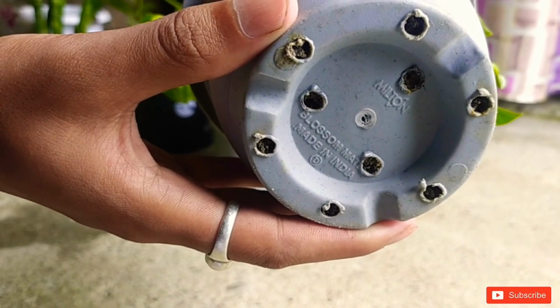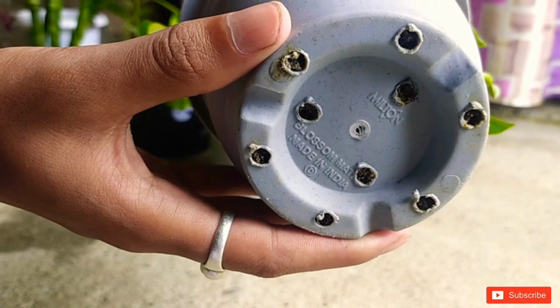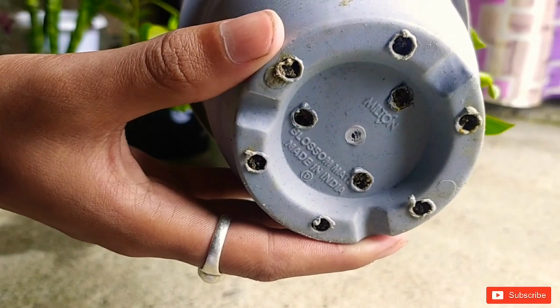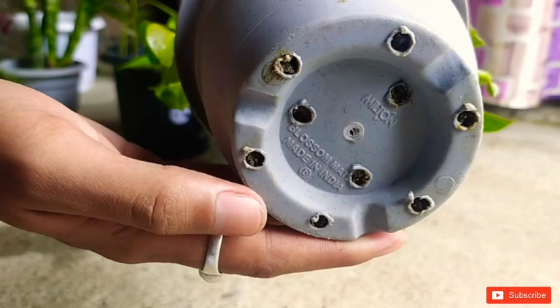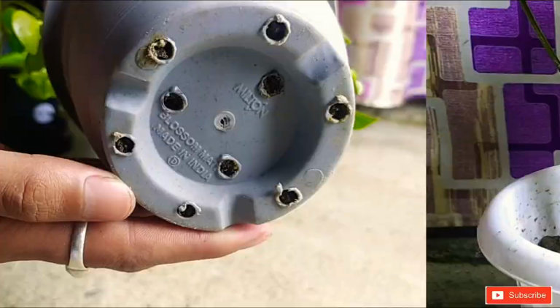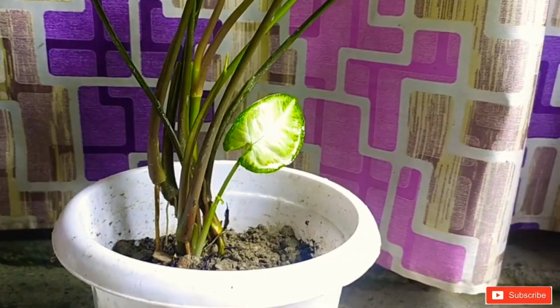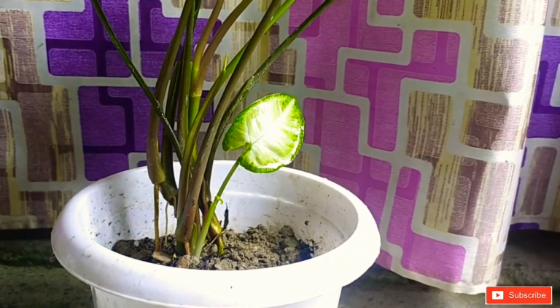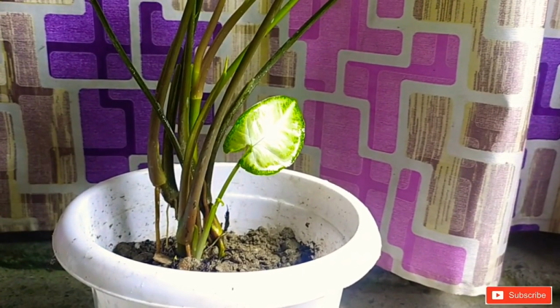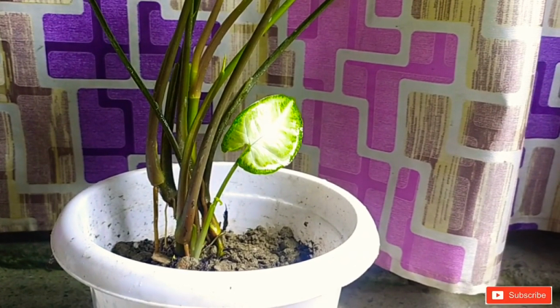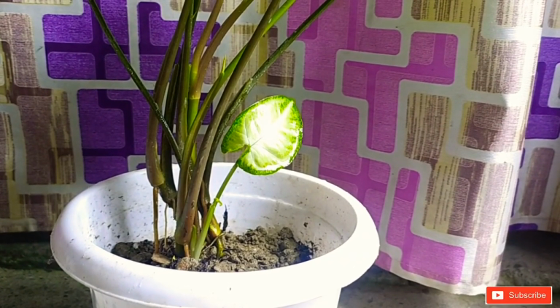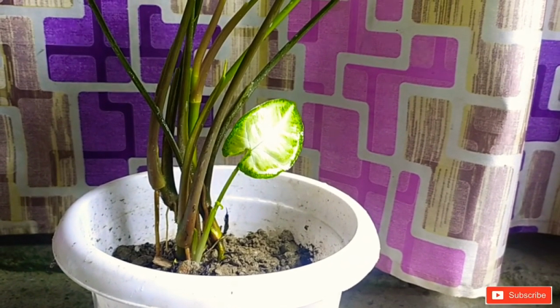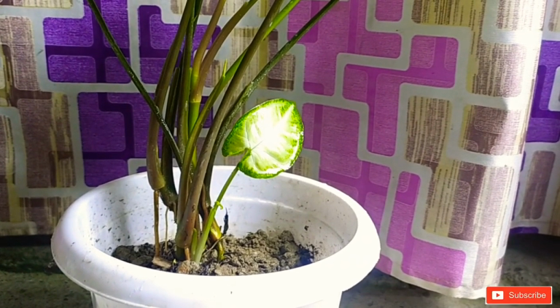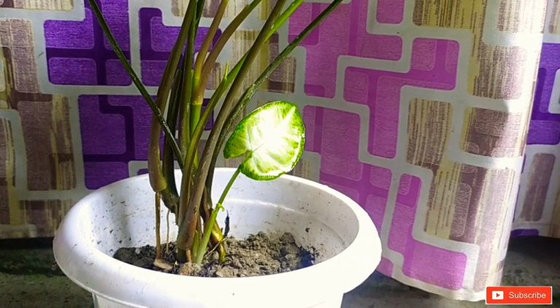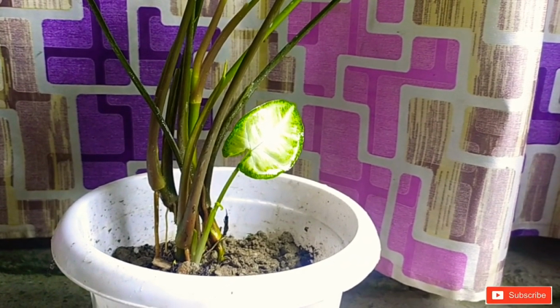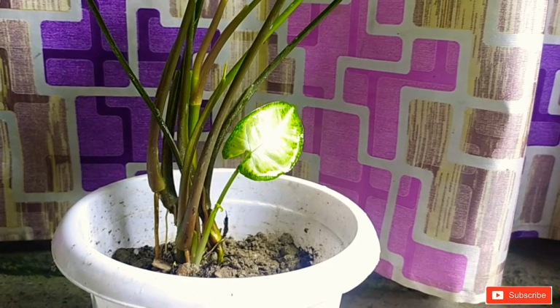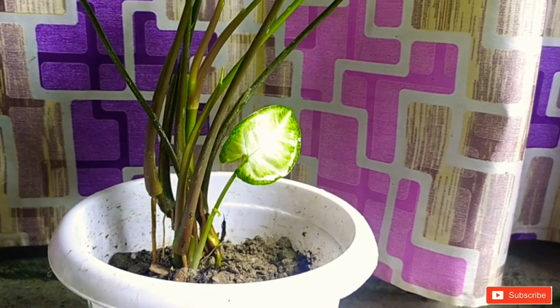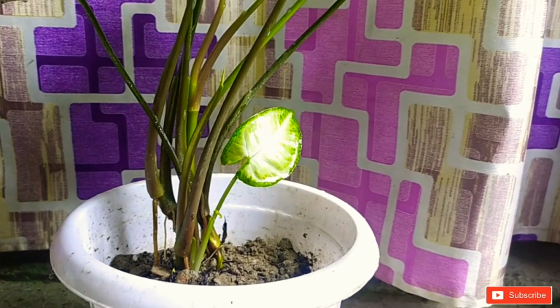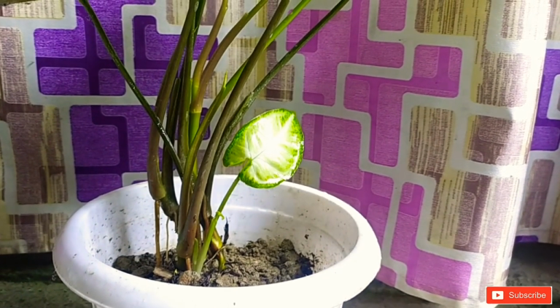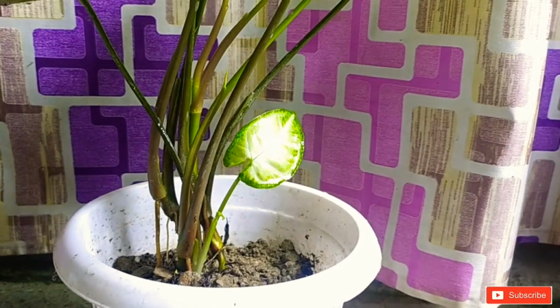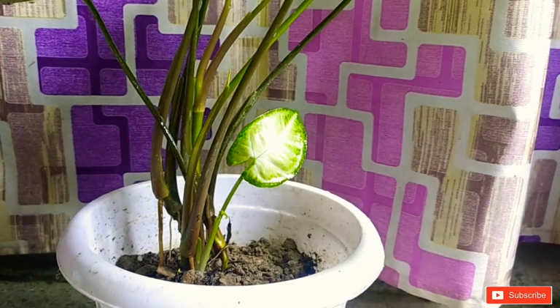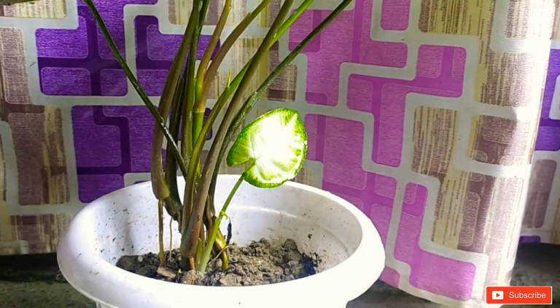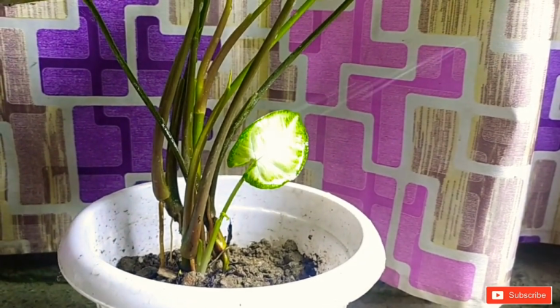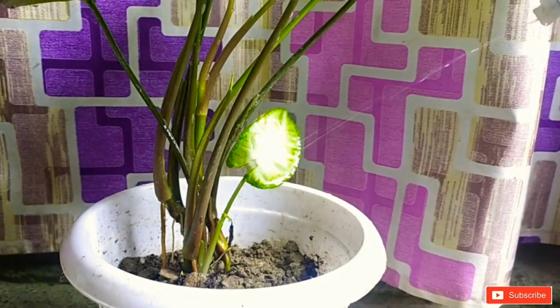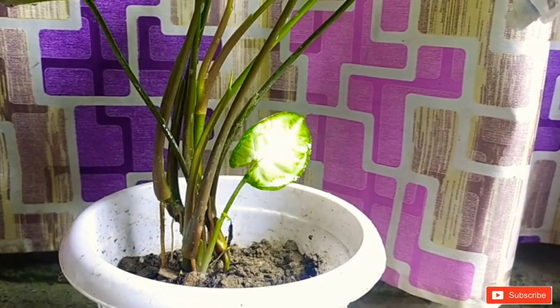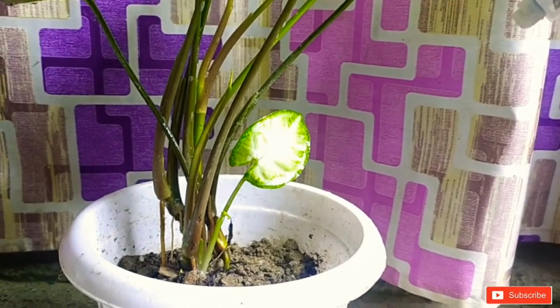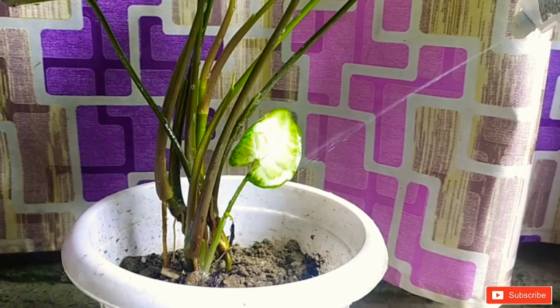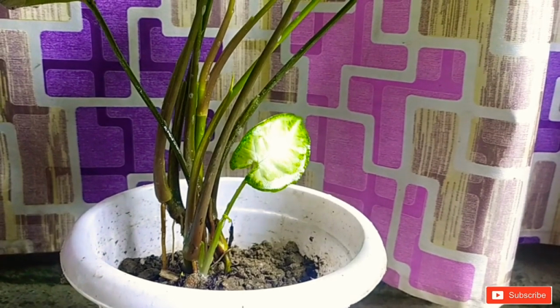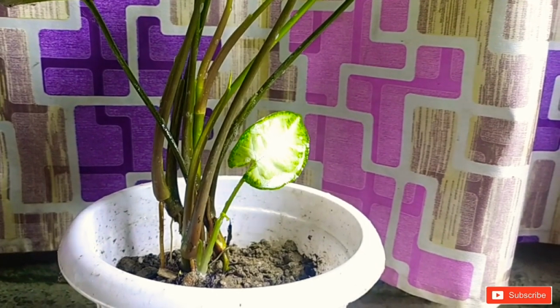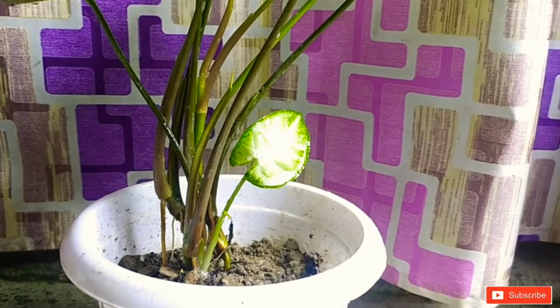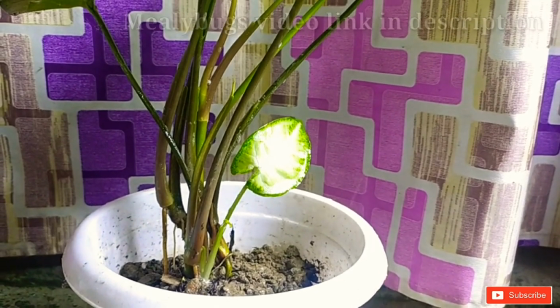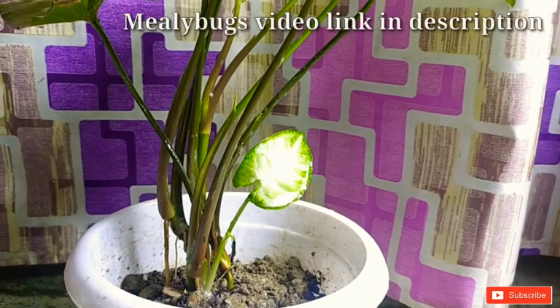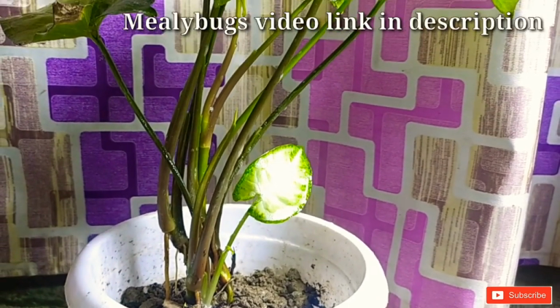But if you are facing a lot of mosquito problems already, then you can spray a soap water solution or soft water solution in the evening time, as I have shown in my mealybug video.